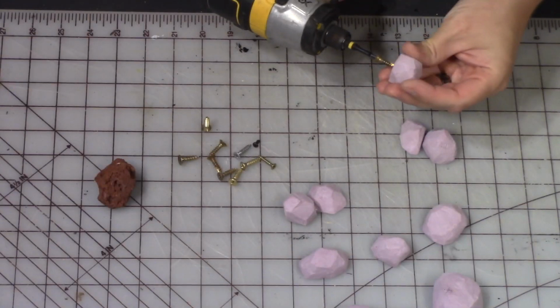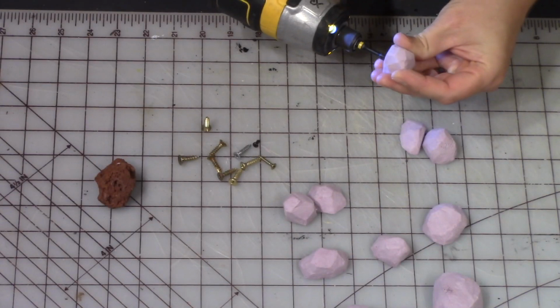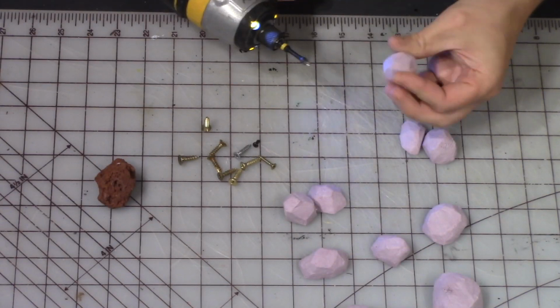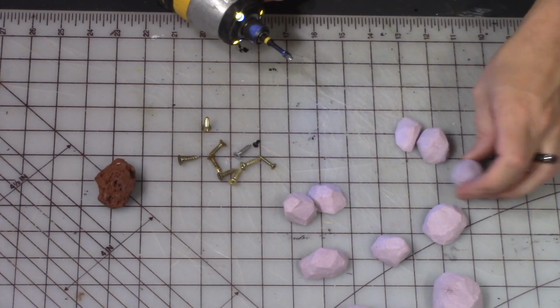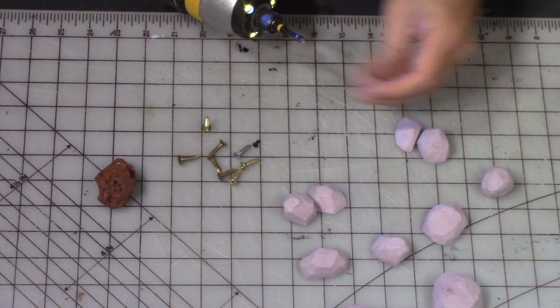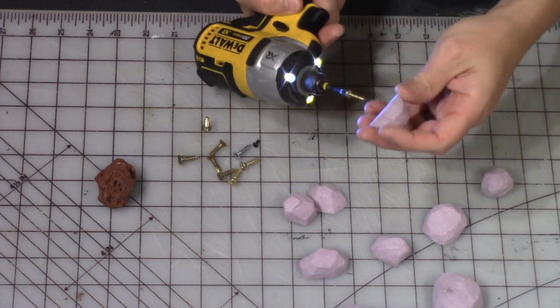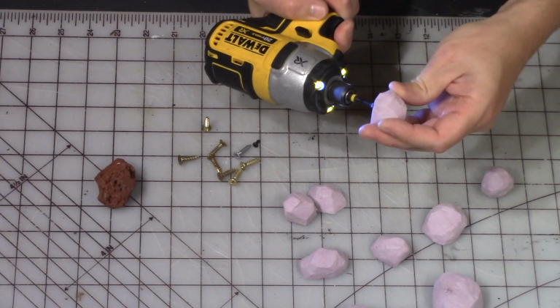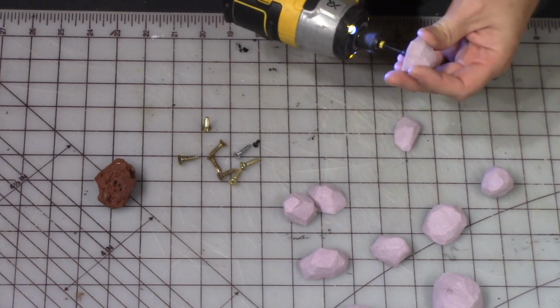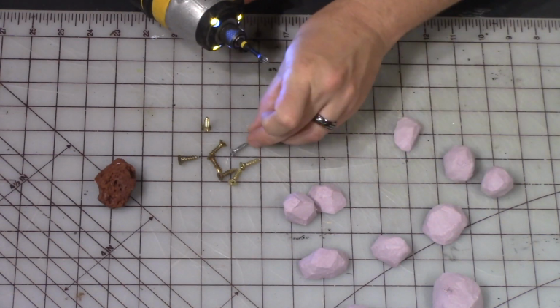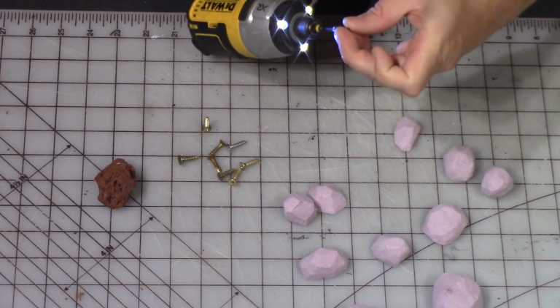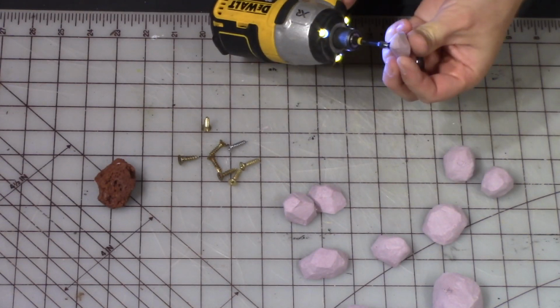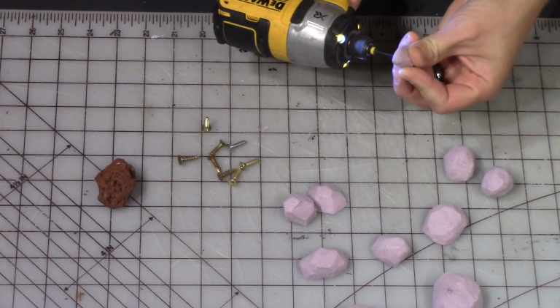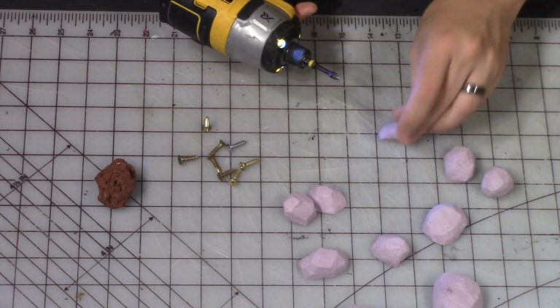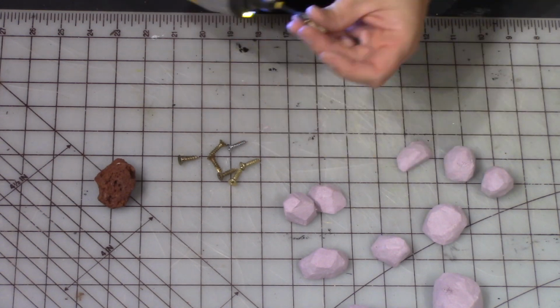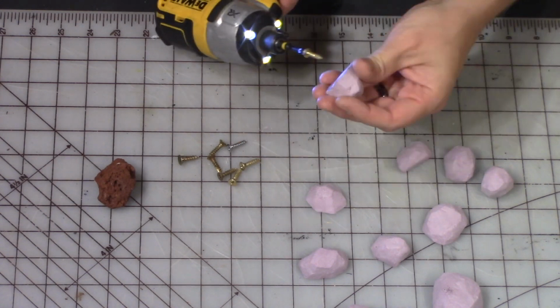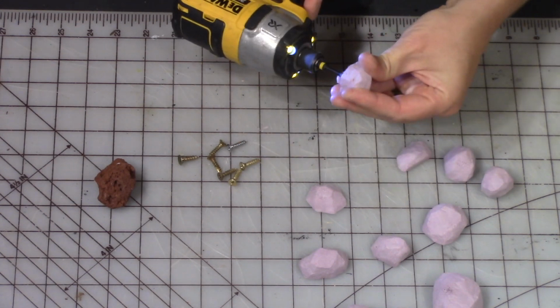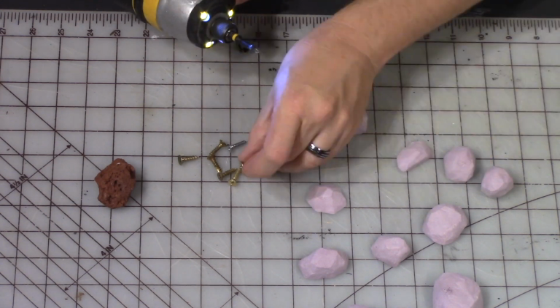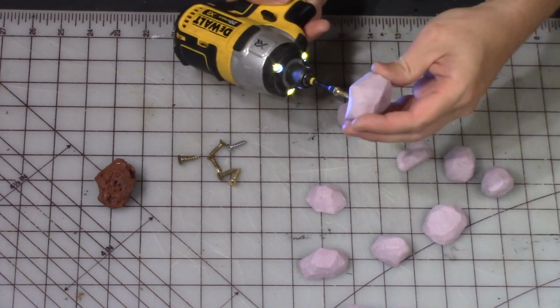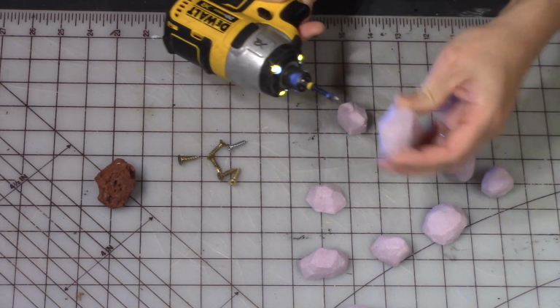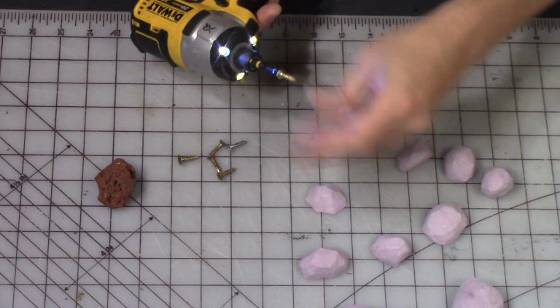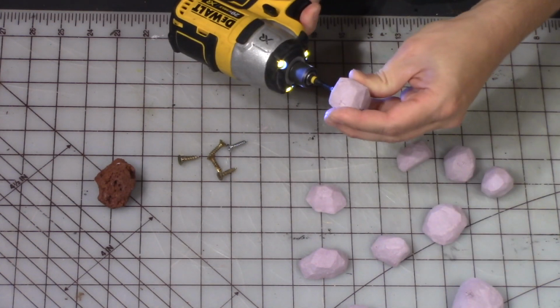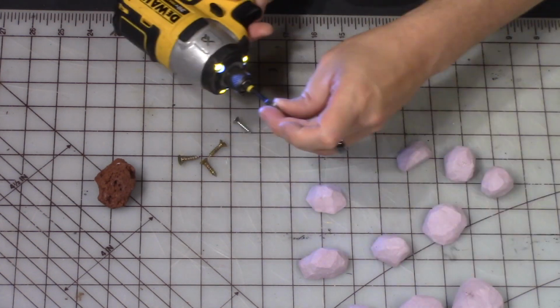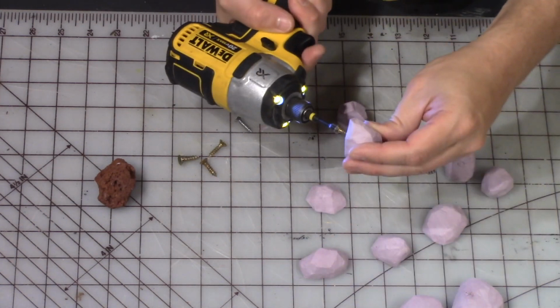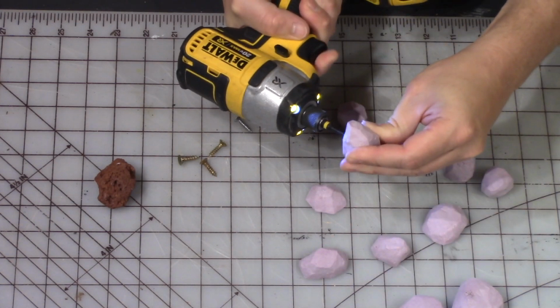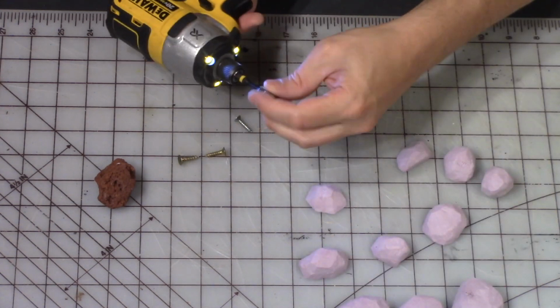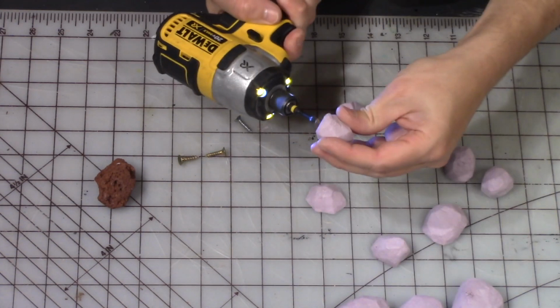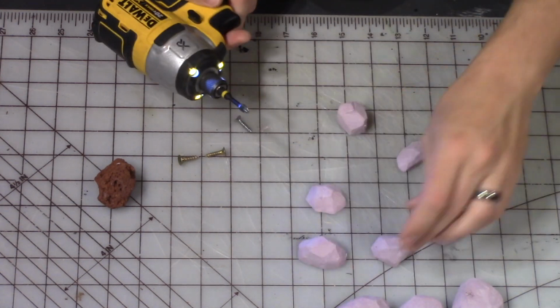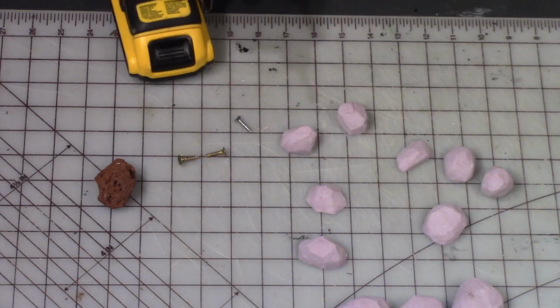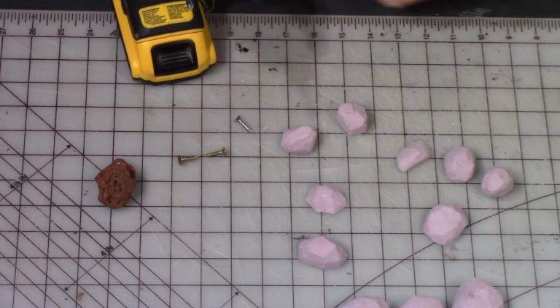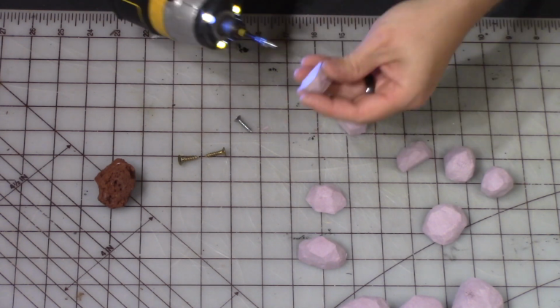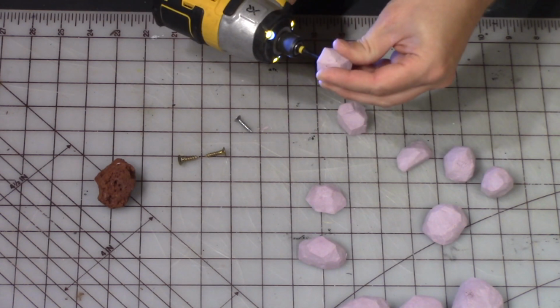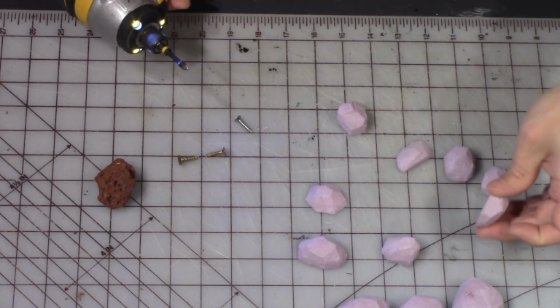Next we're going to insert some screws to the bottom of each of these boulders. This will just give them some weight and help keep them upright and keep them from blowing around on the table so much.